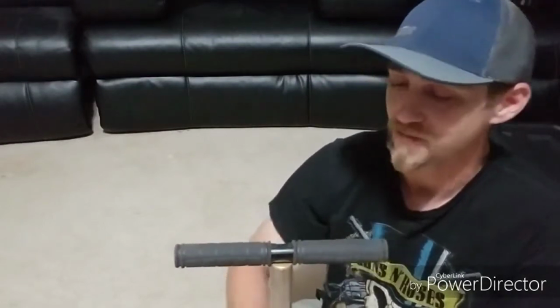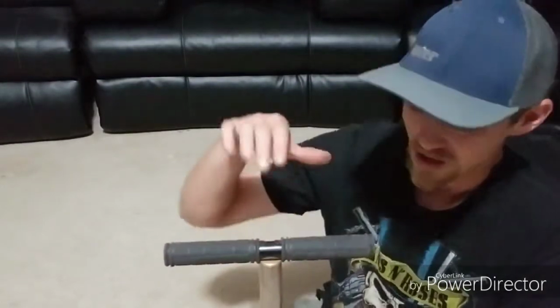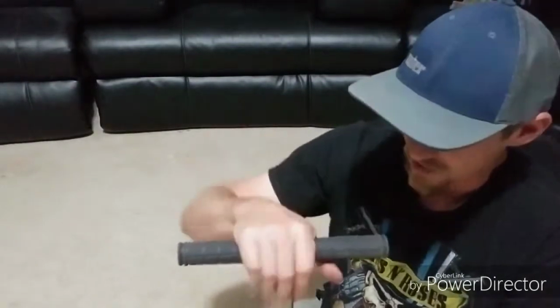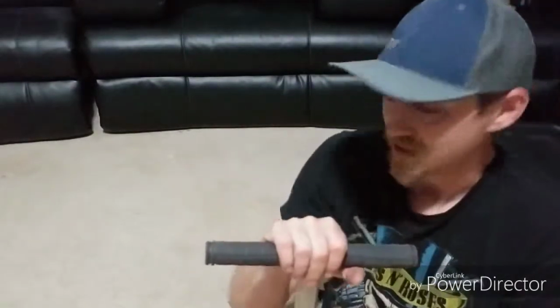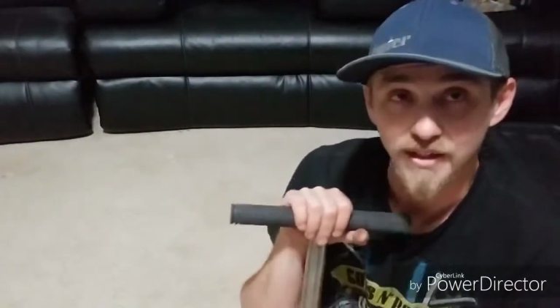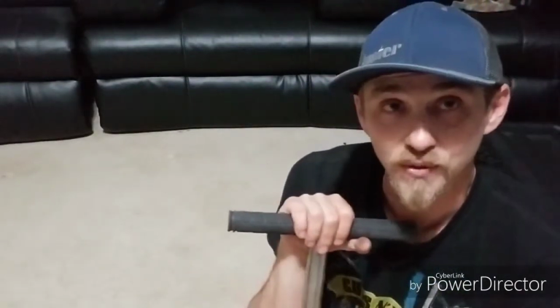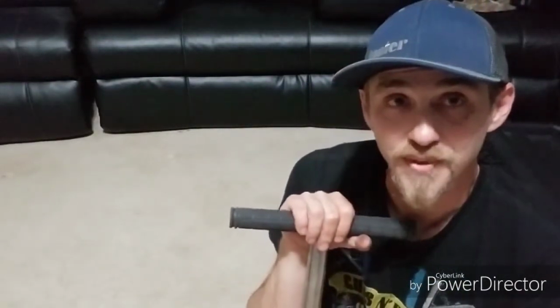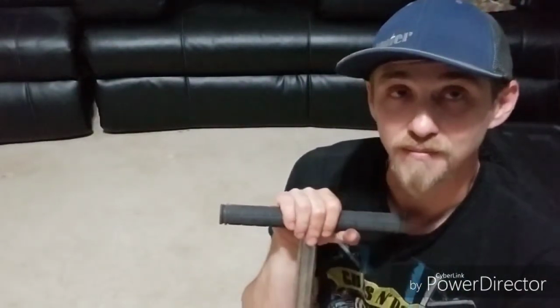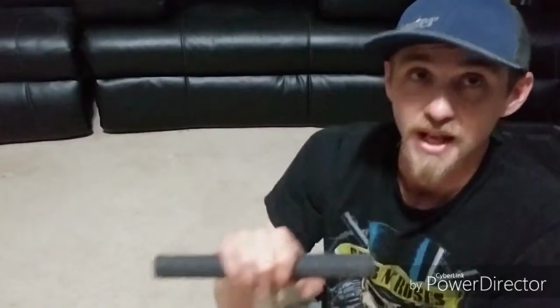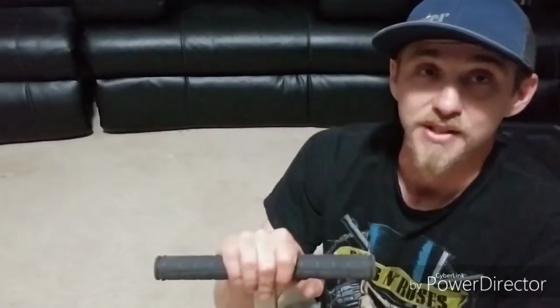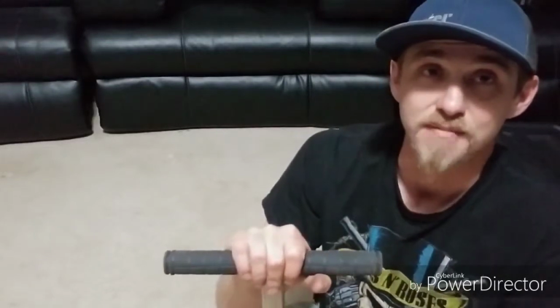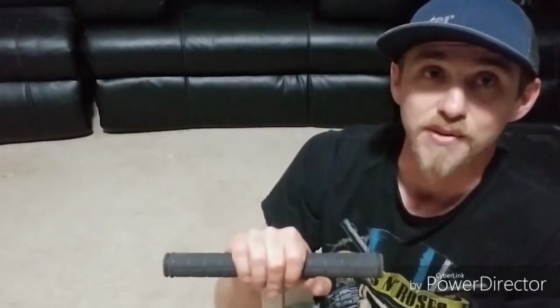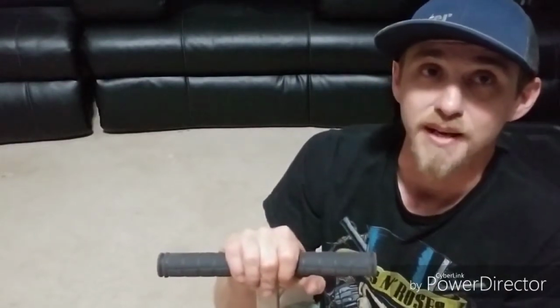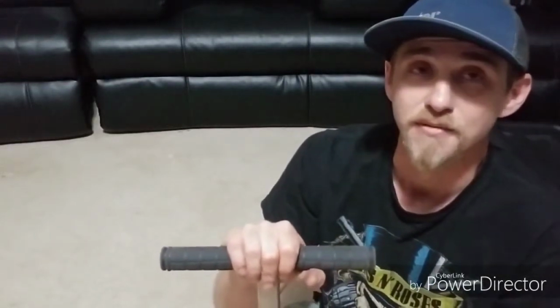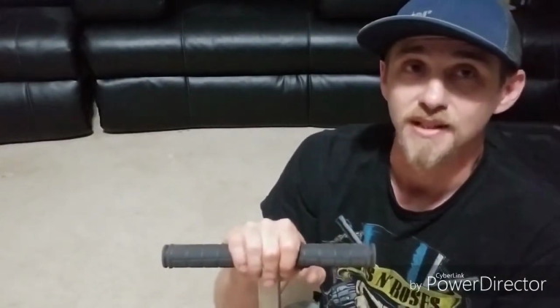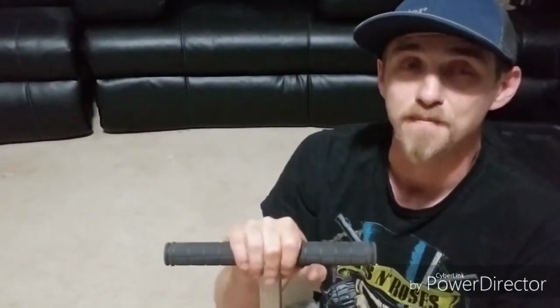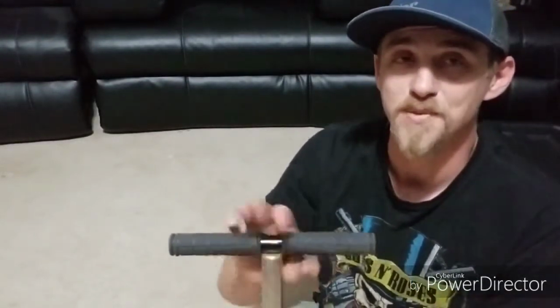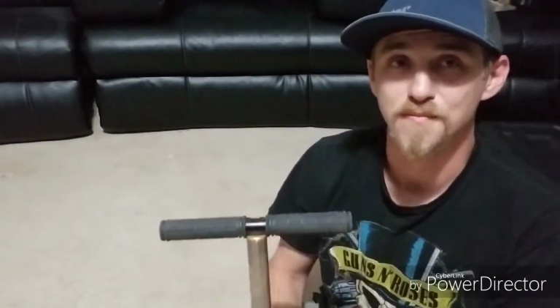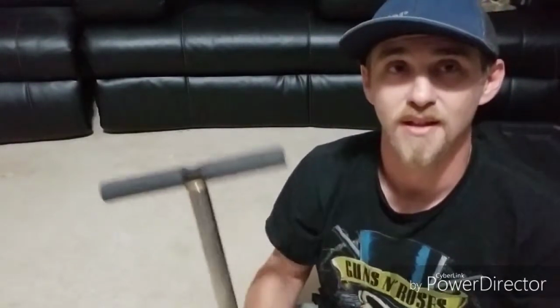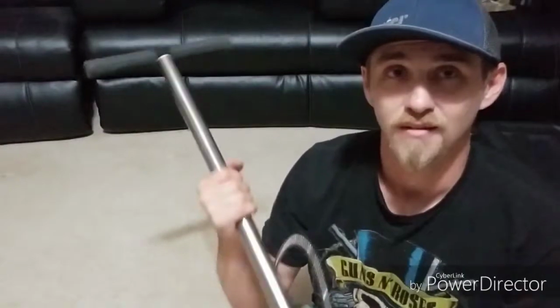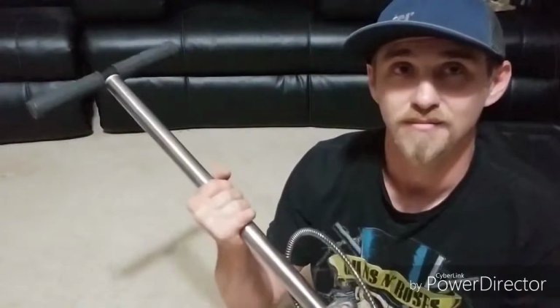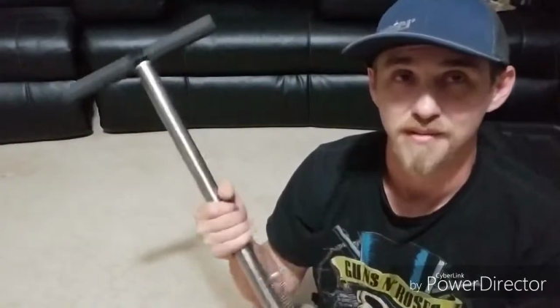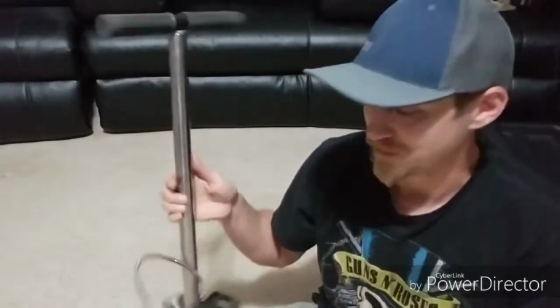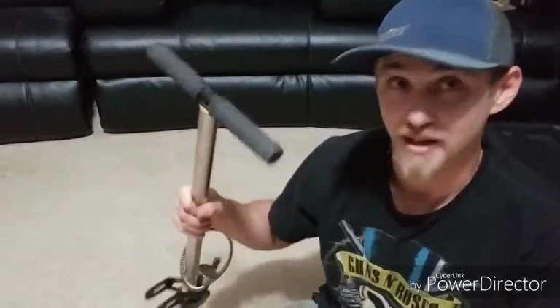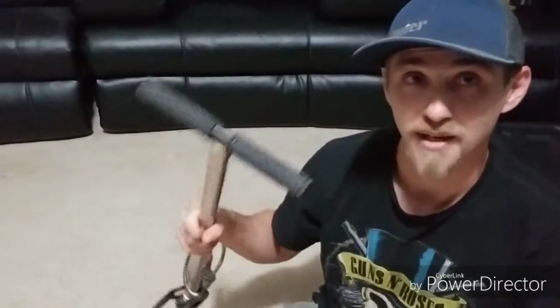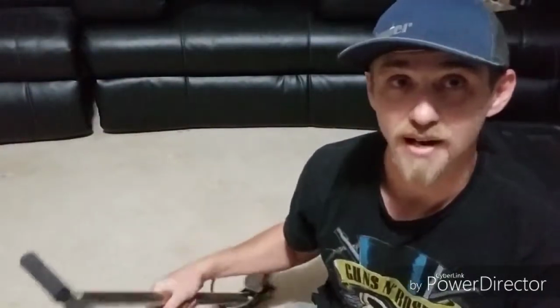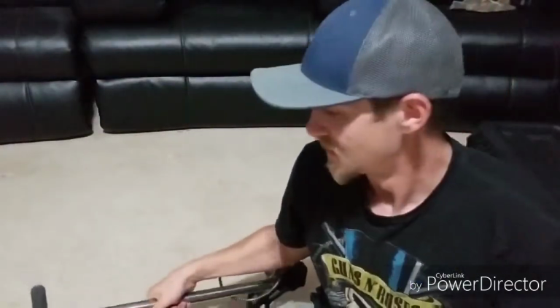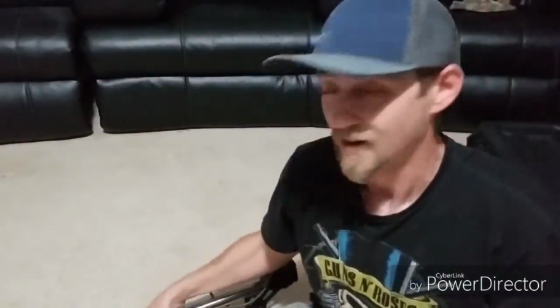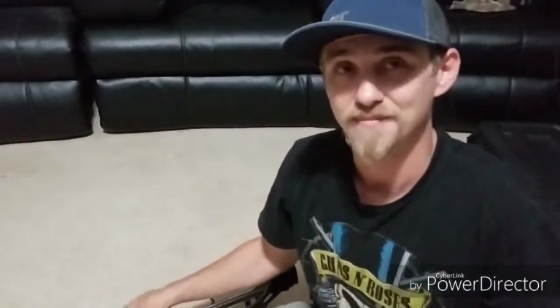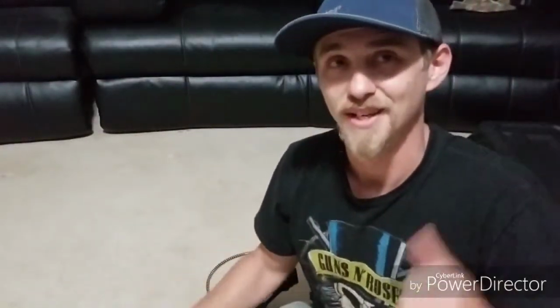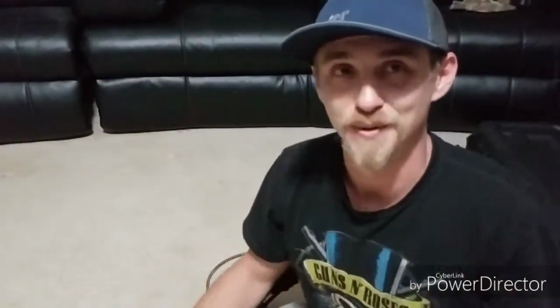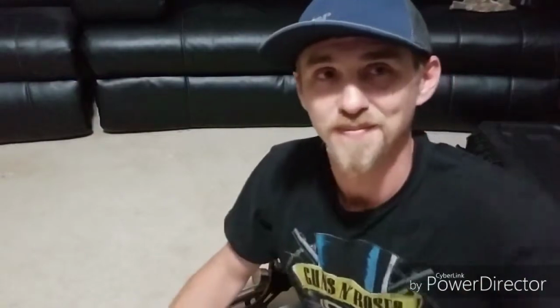Alright, I hope you guys found that useful. This was something that was a big hang-up for me for a long time — PCP hand pumps and how to make them dry. Alright, you guys have a good one. Later!